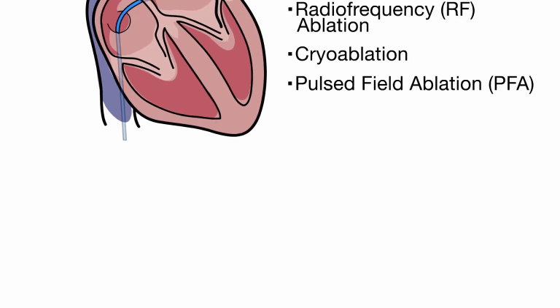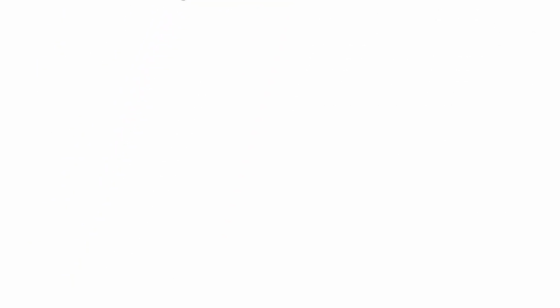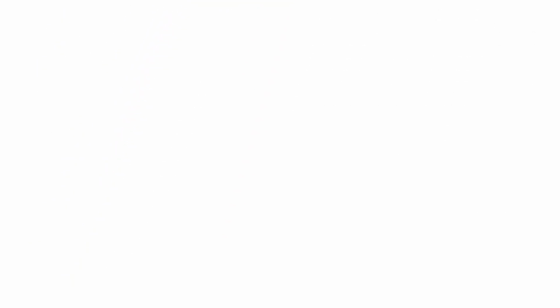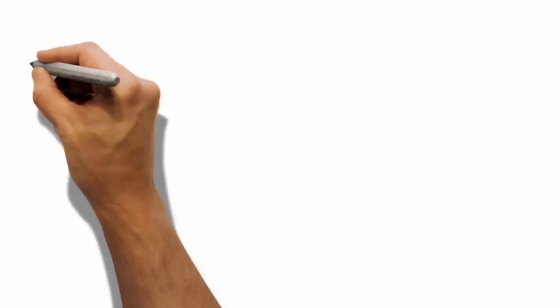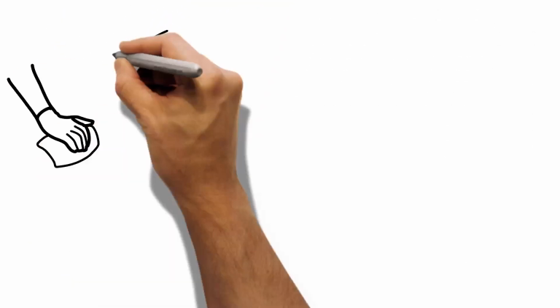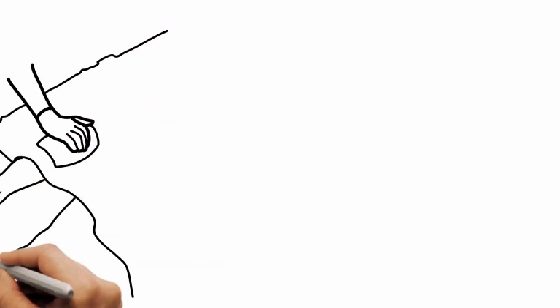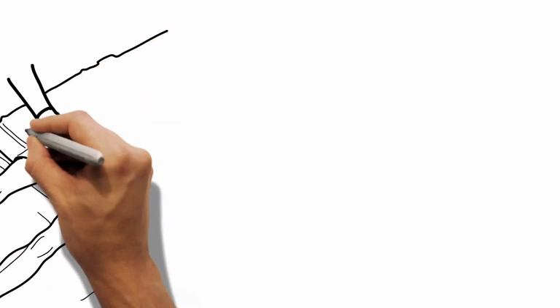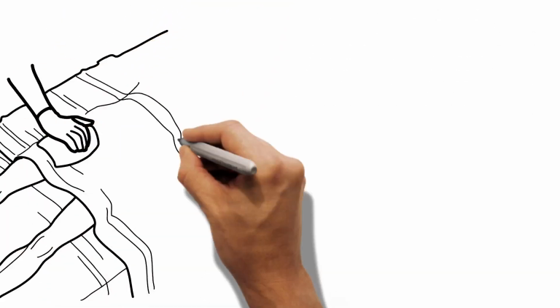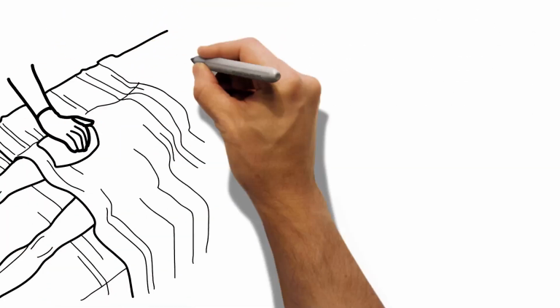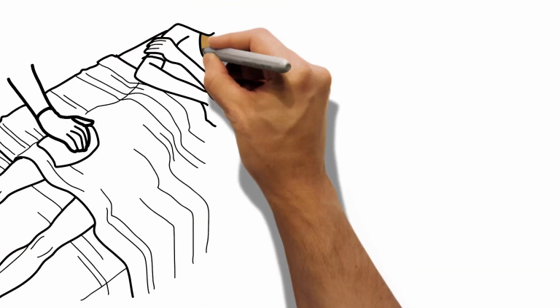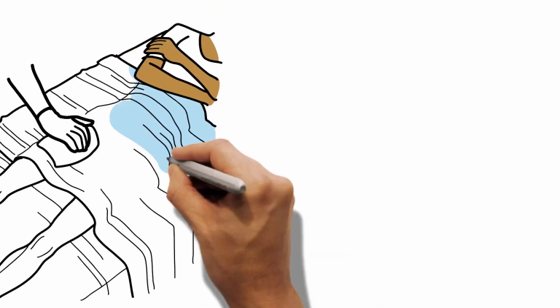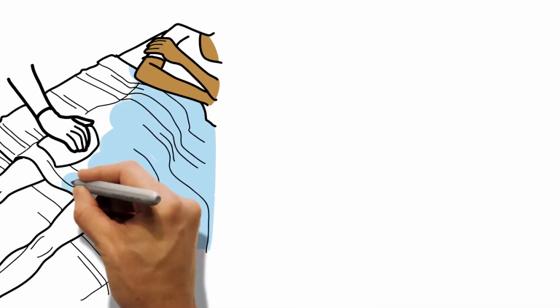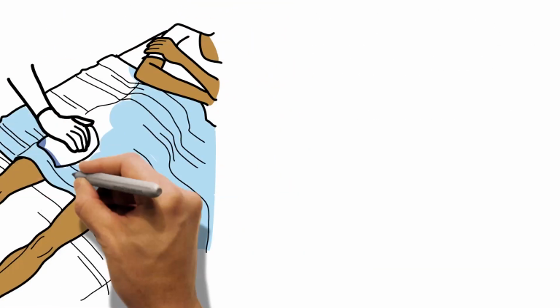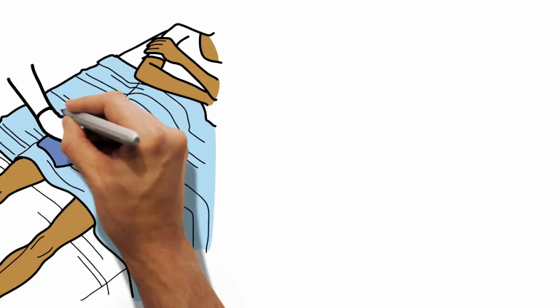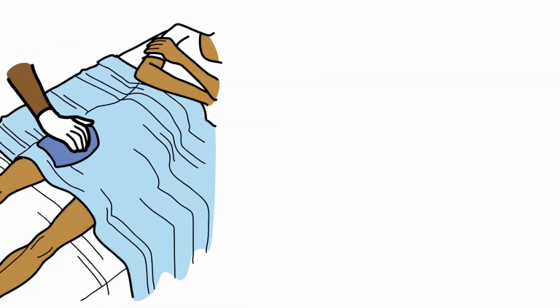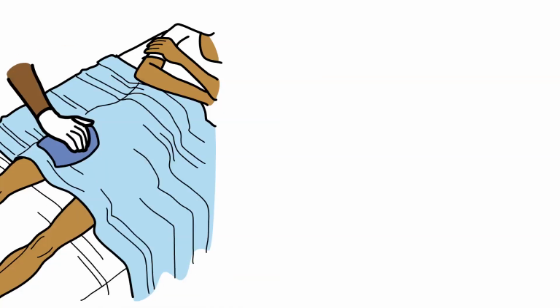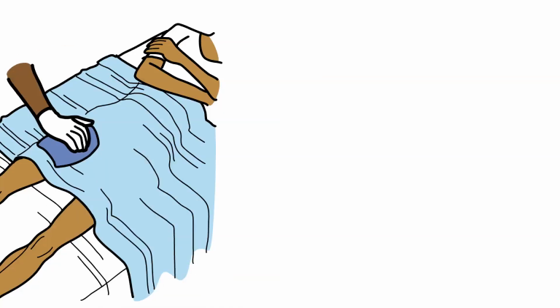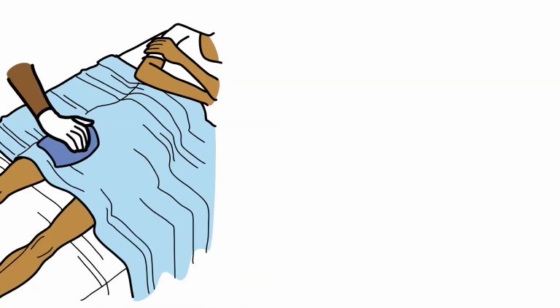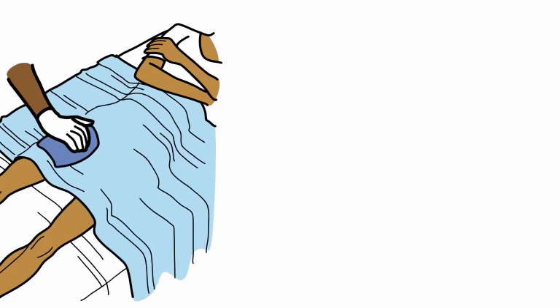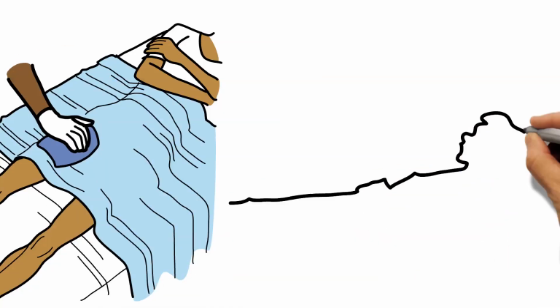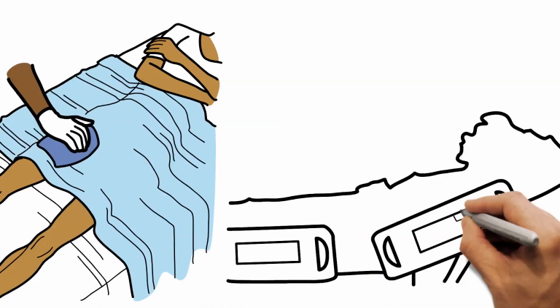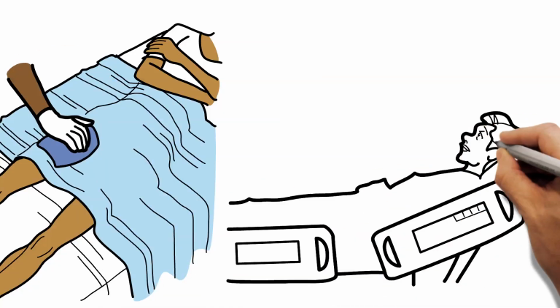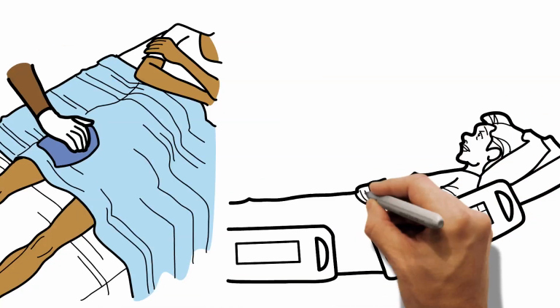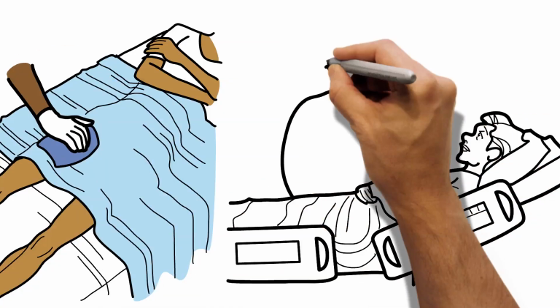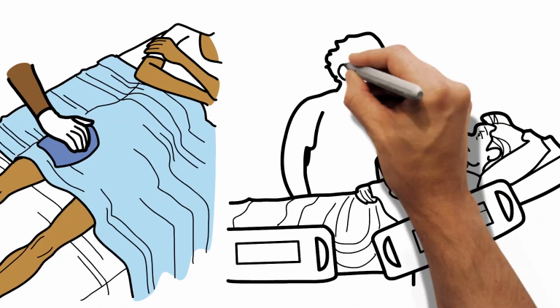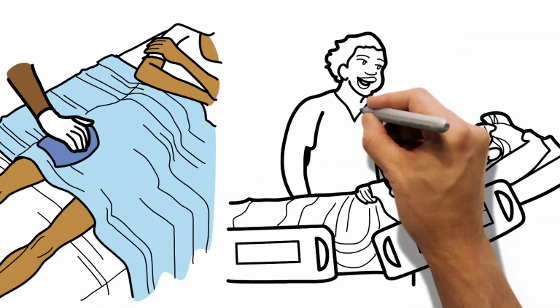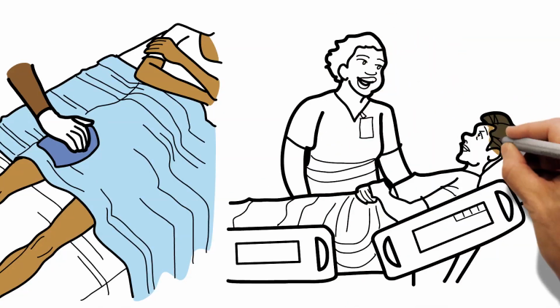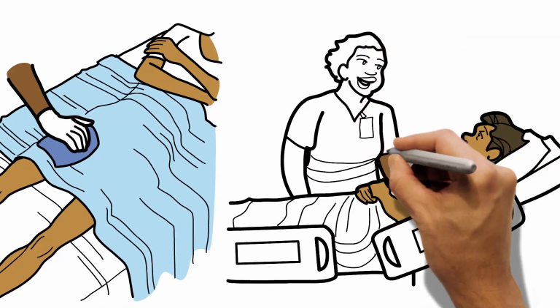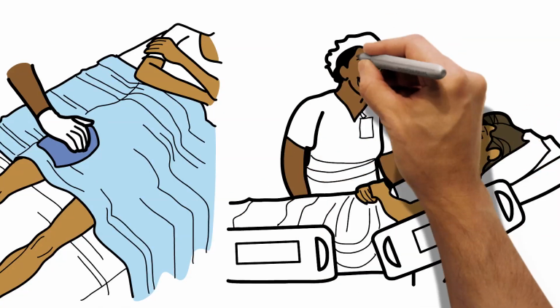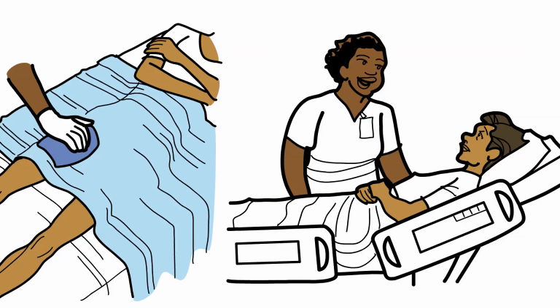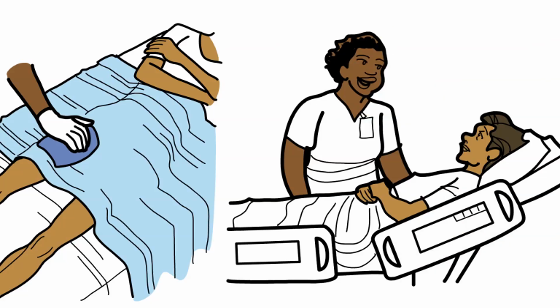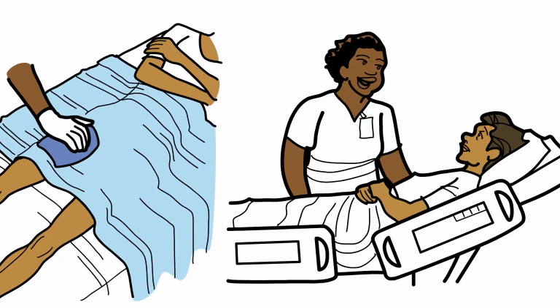After the procedure is completed, the catheters are removed, and pressure is applied to the groin to help close the small holes in the blood vessel. You will be asked to lie flat for several hours in a recovery room to allow for further healing.